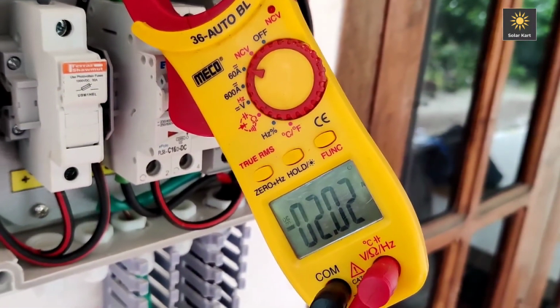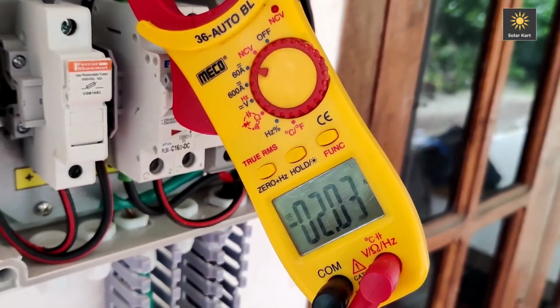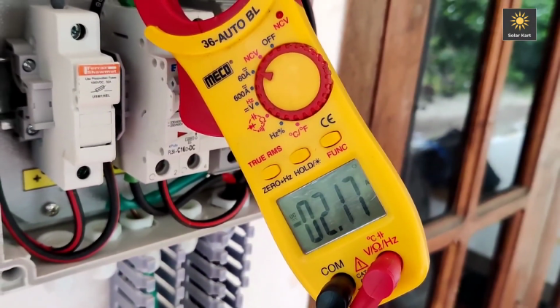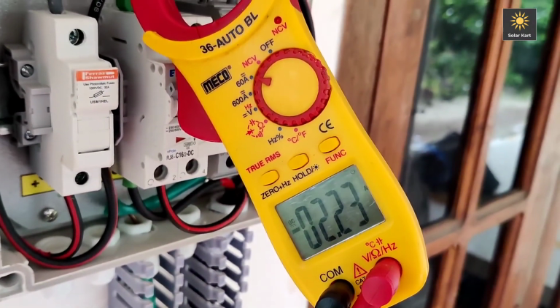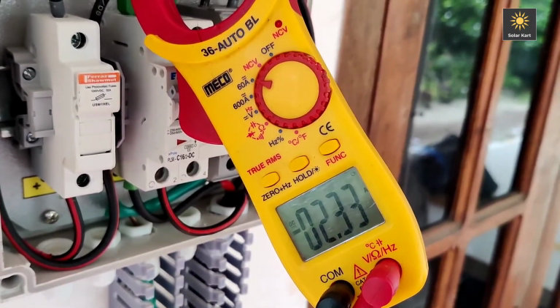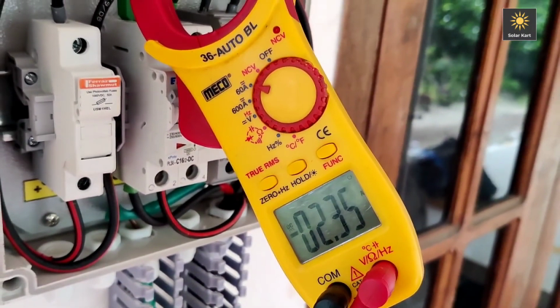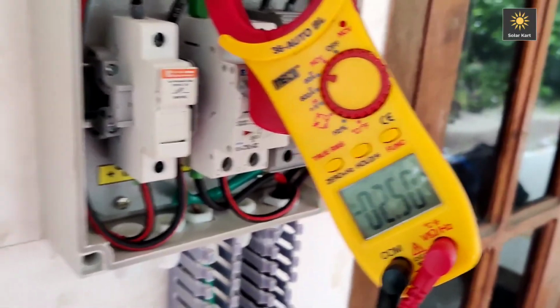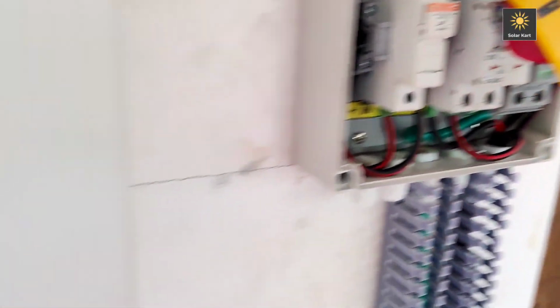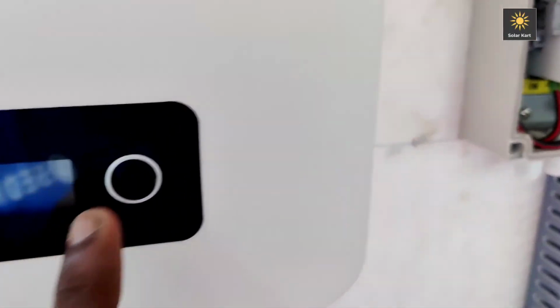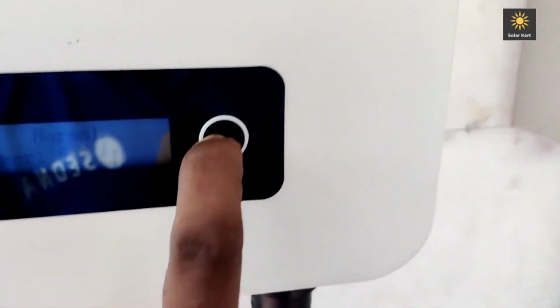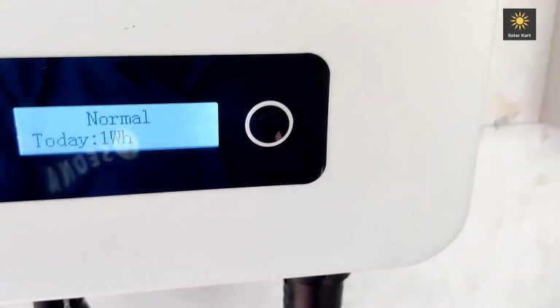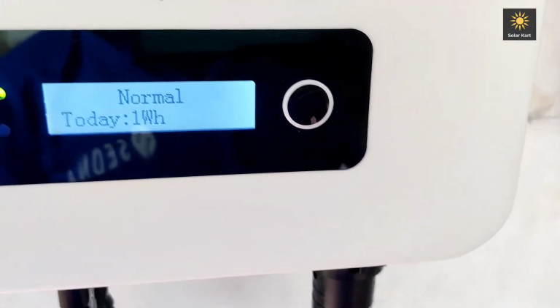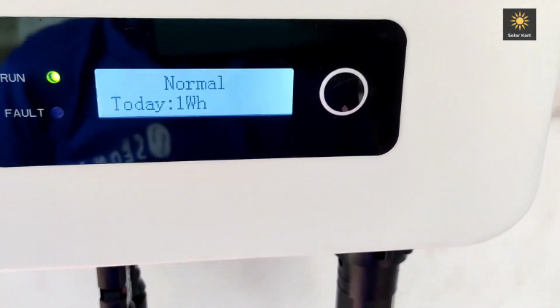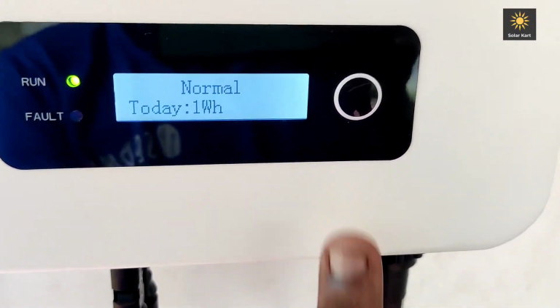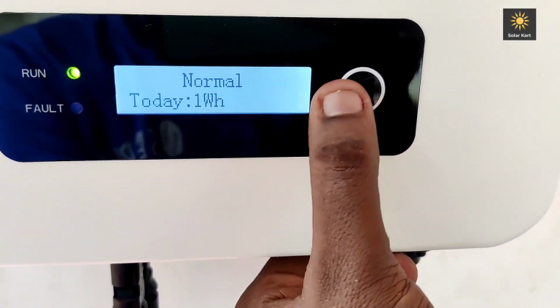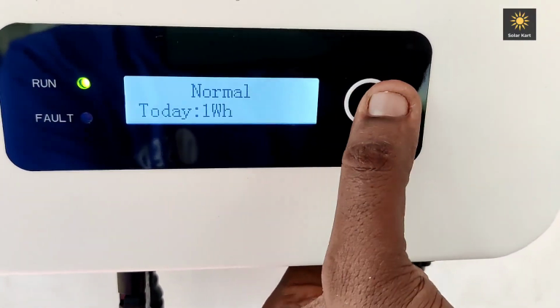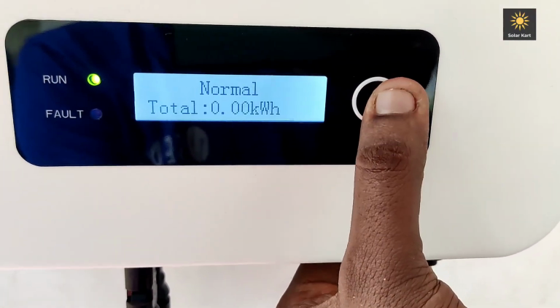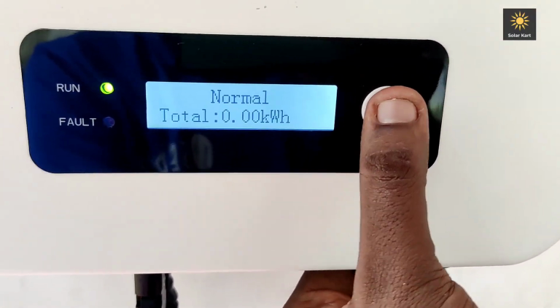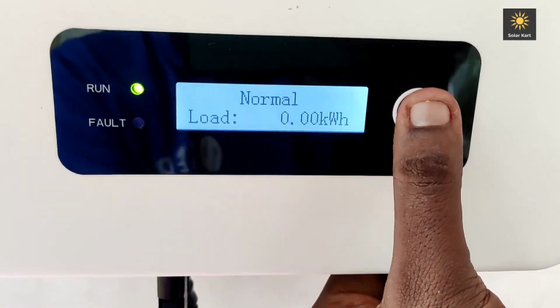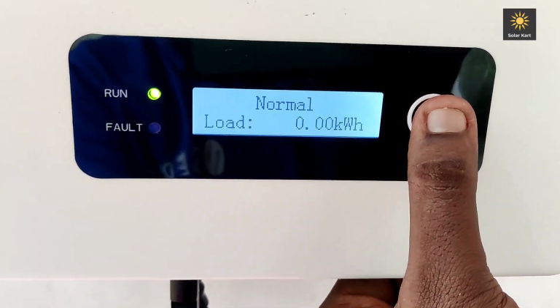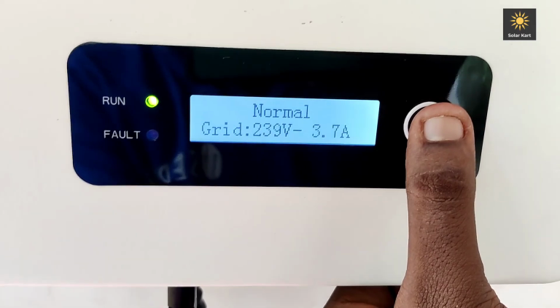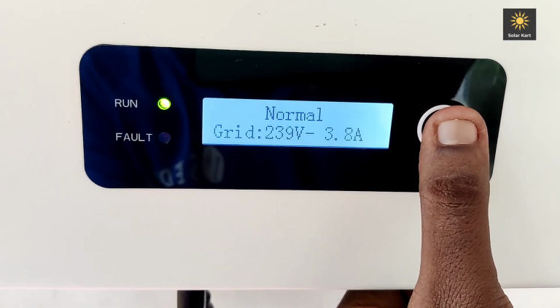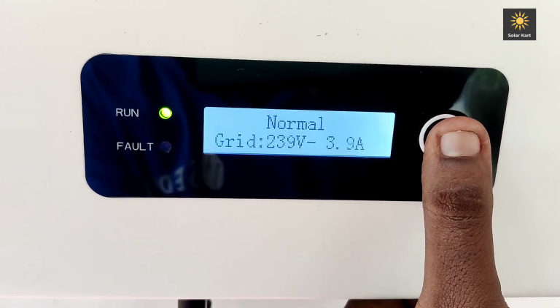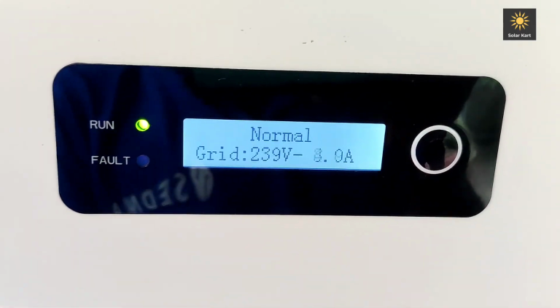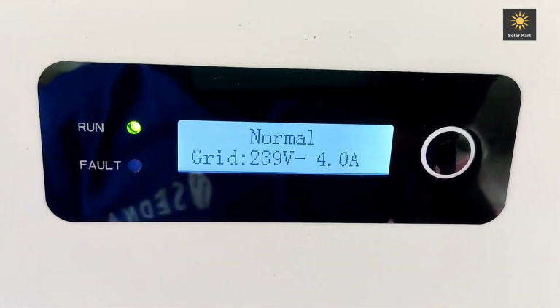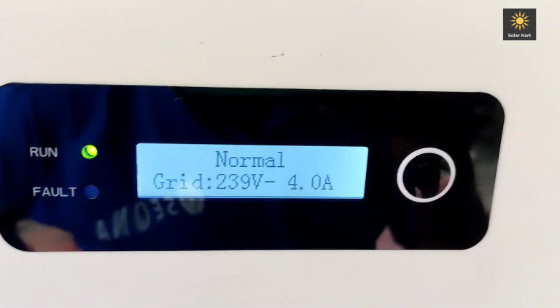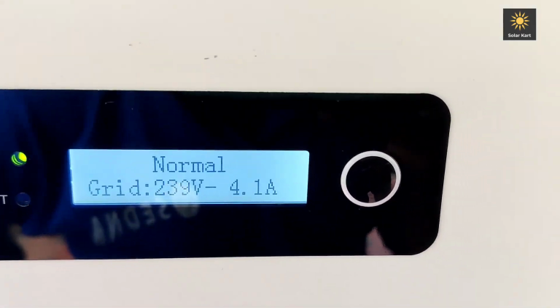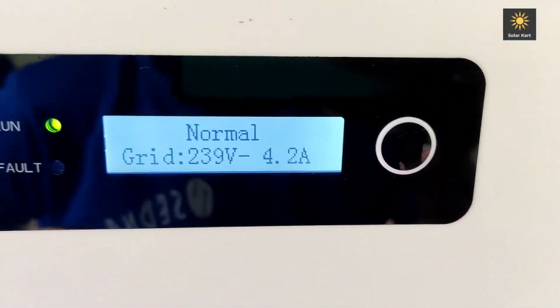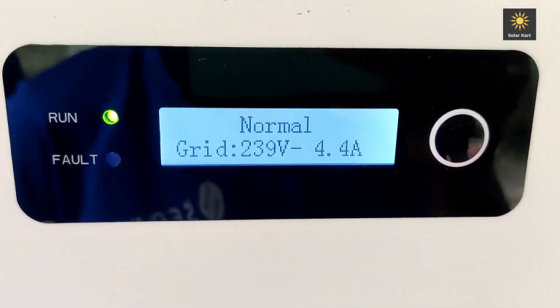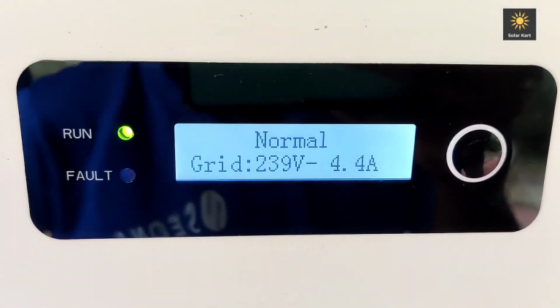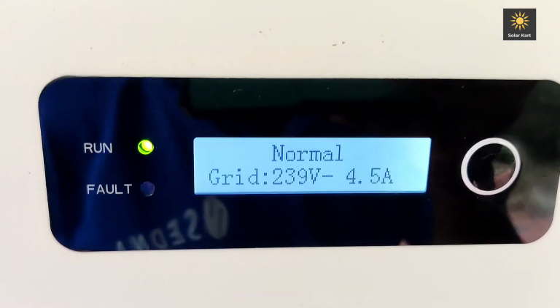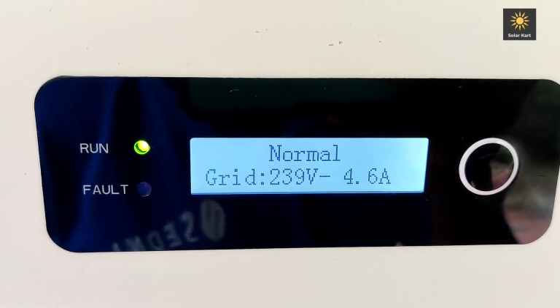We are going to have the DC Clamp meter. We are going to have the inverter synchronized. Now we have the voltage and the amperes — we have the inverter display.